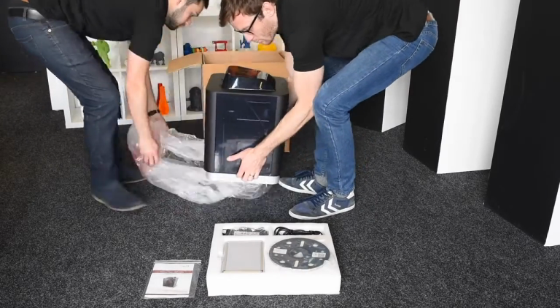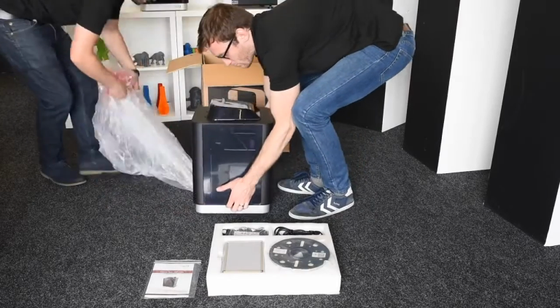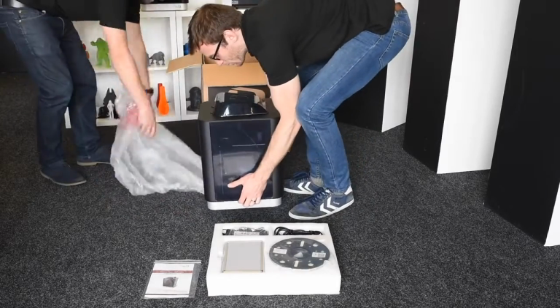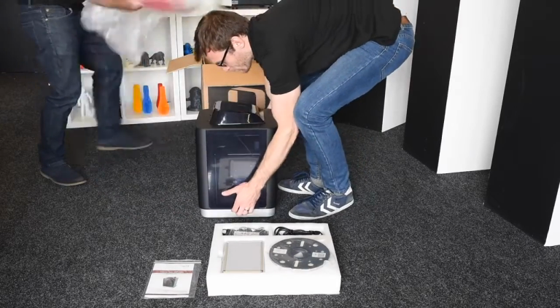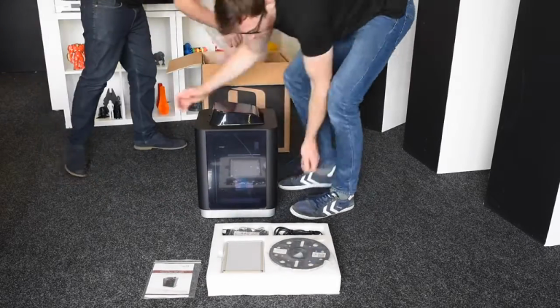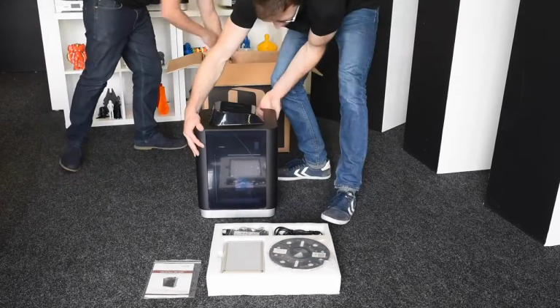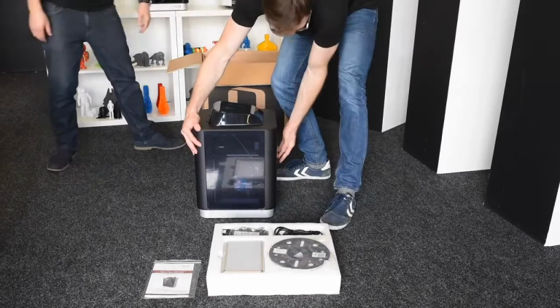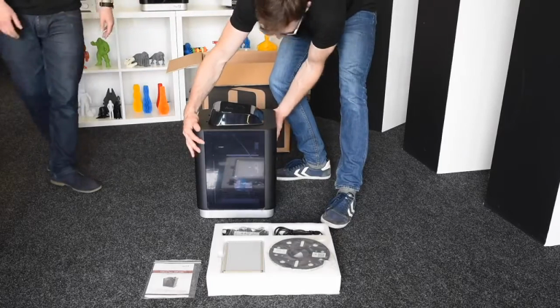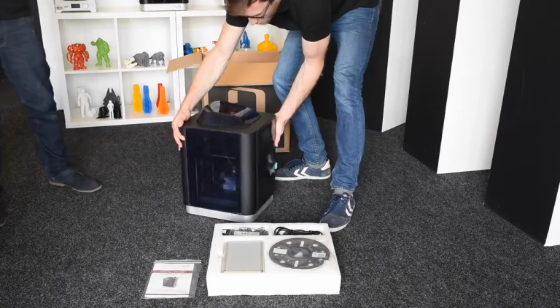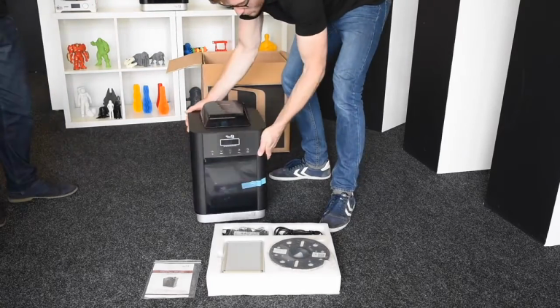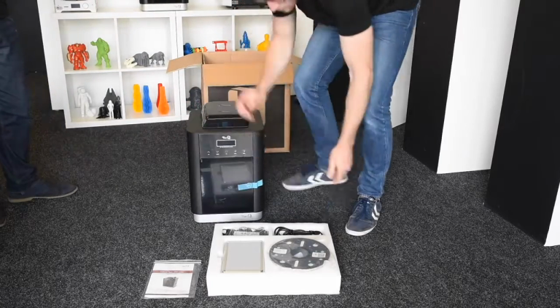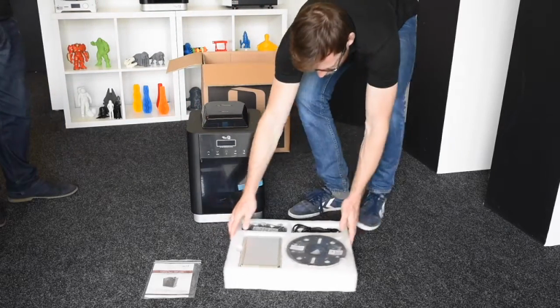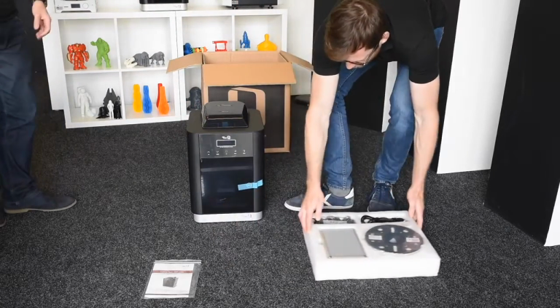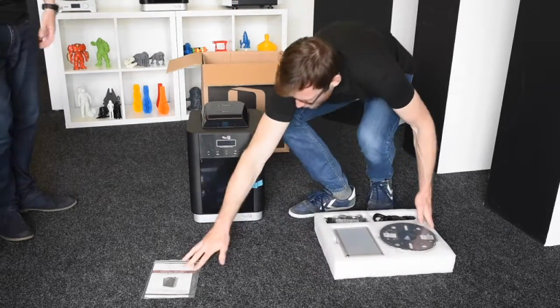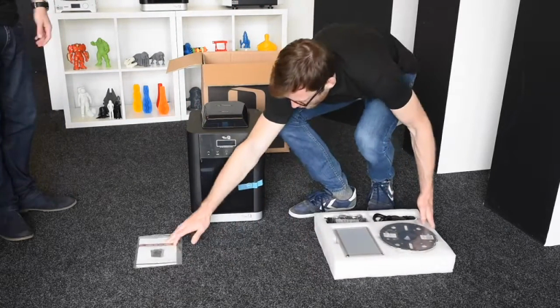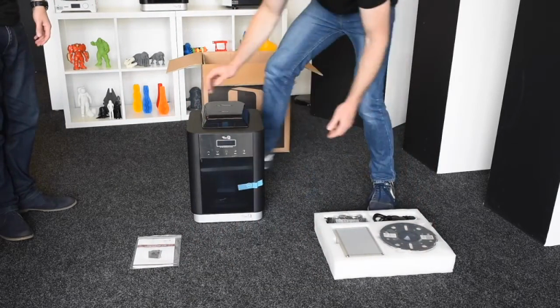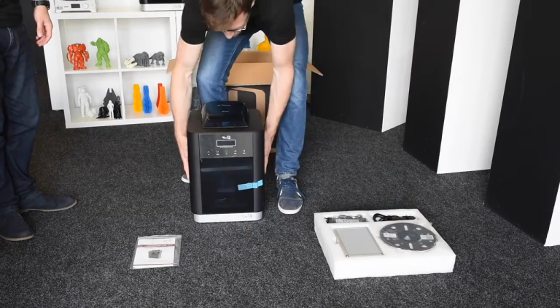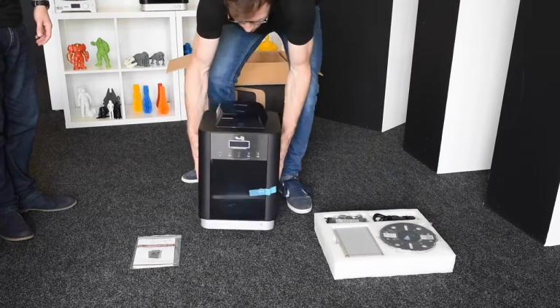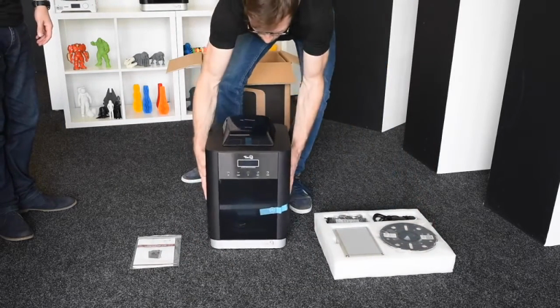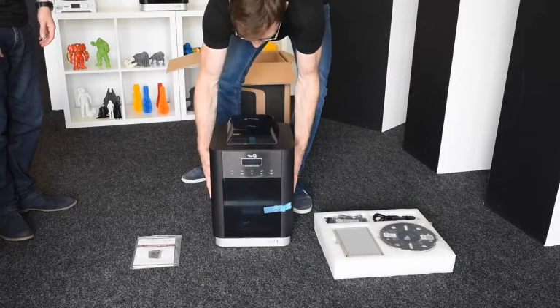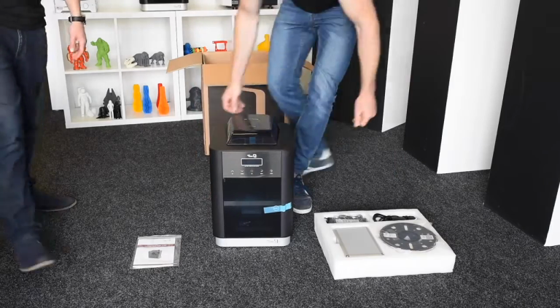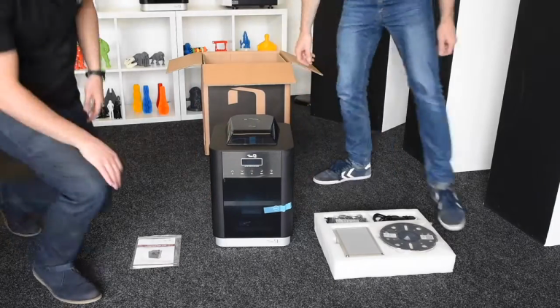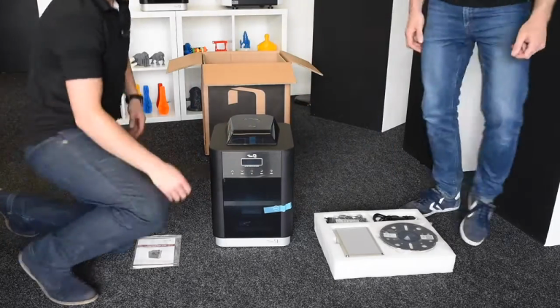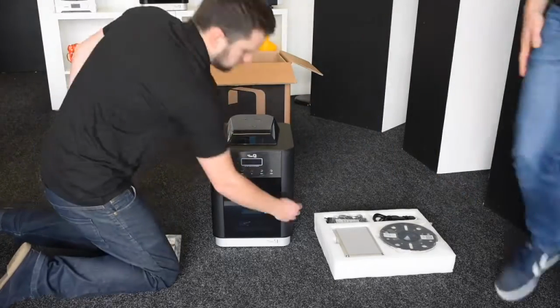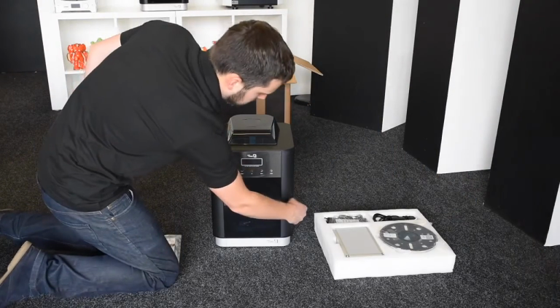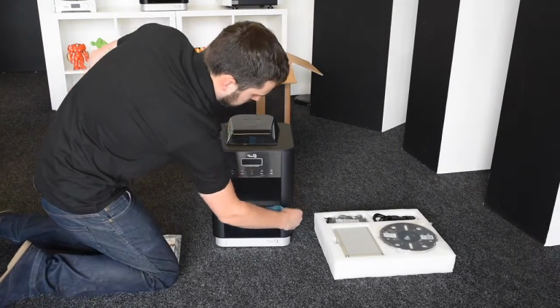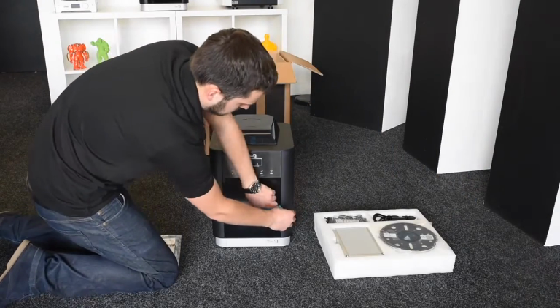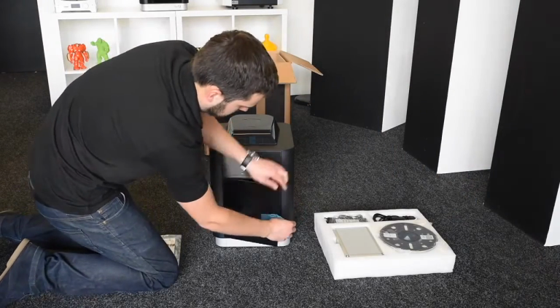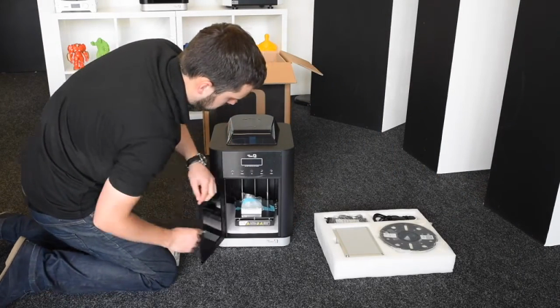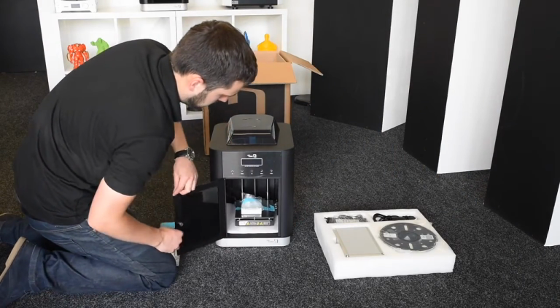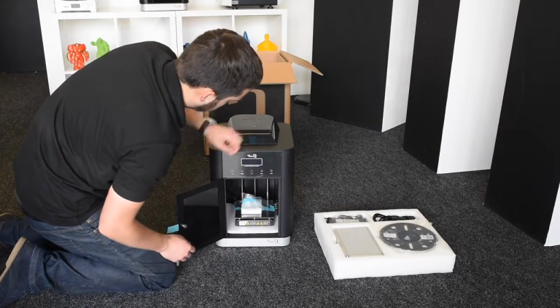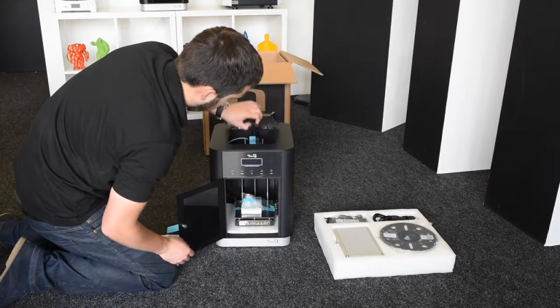It is quite a heavy machine for its size, but that's quite a good indication that they've used good materials. It's really solidly built — a nice solid structure which is ideal for 3D printing.